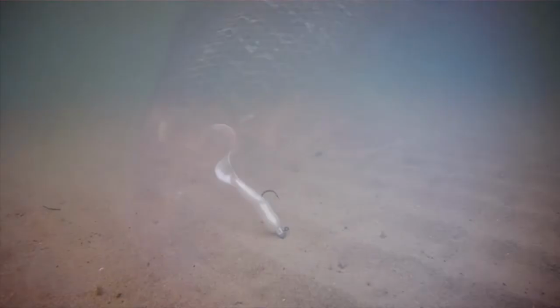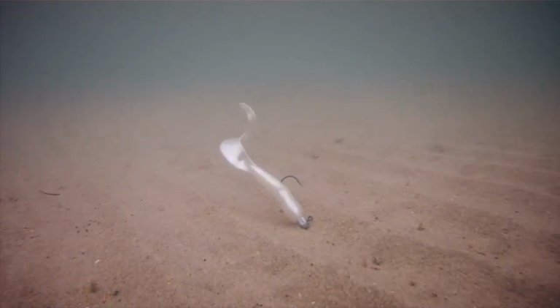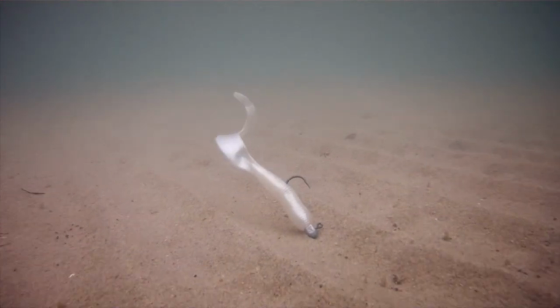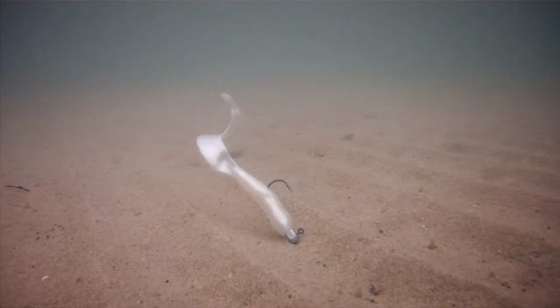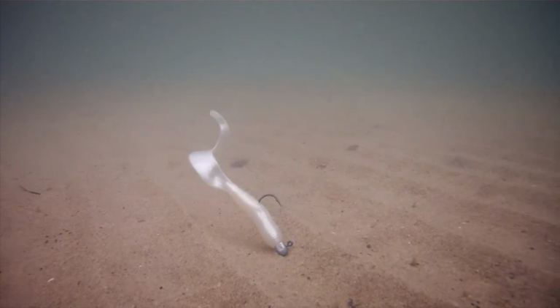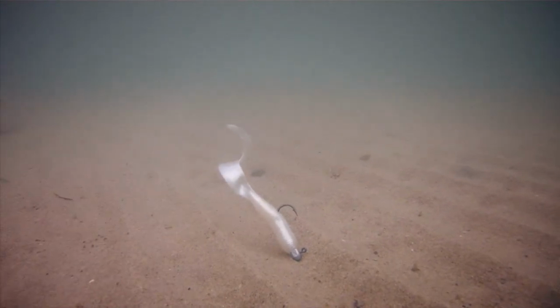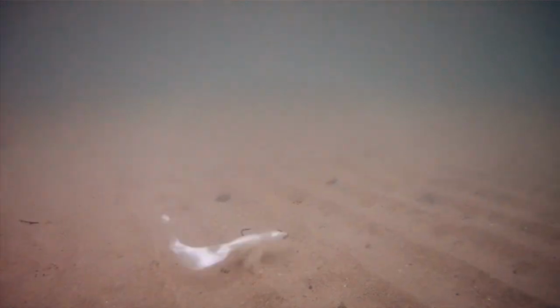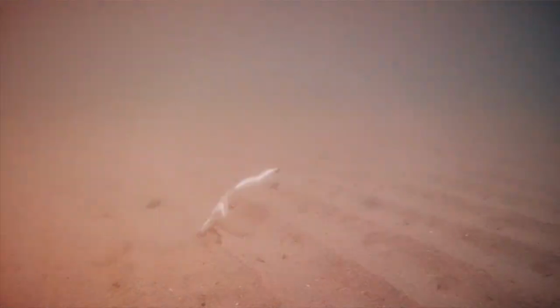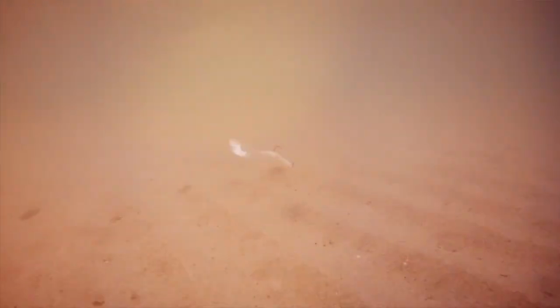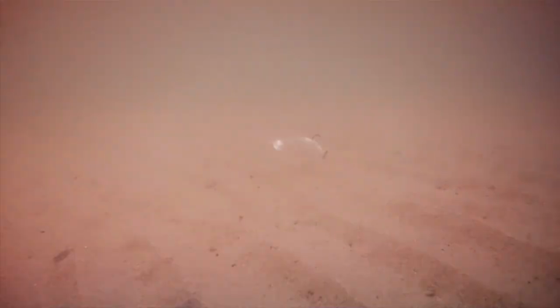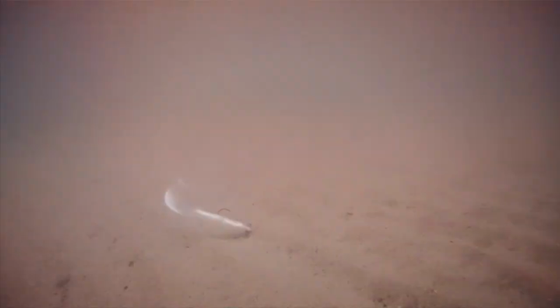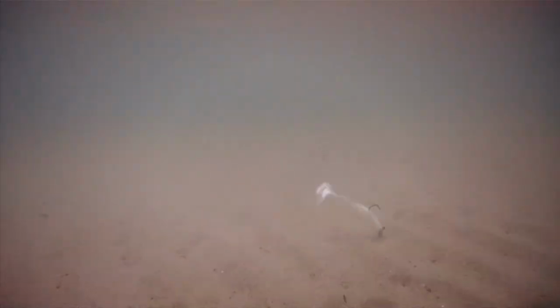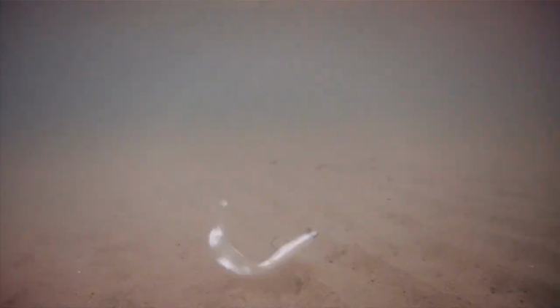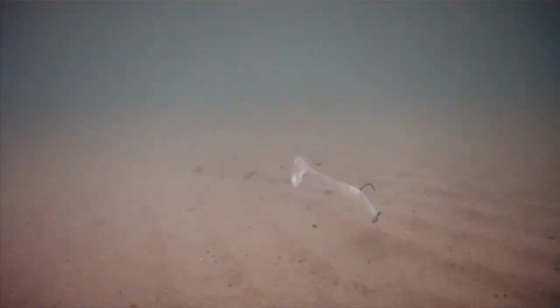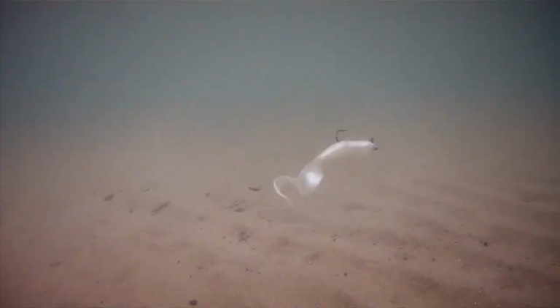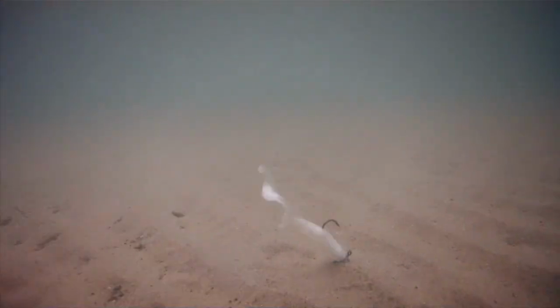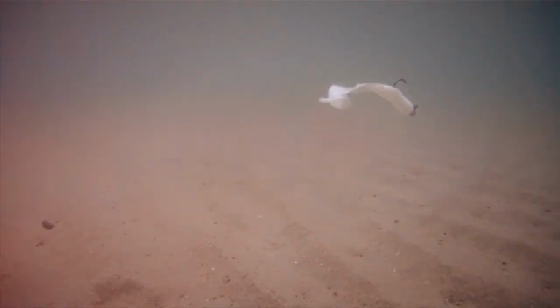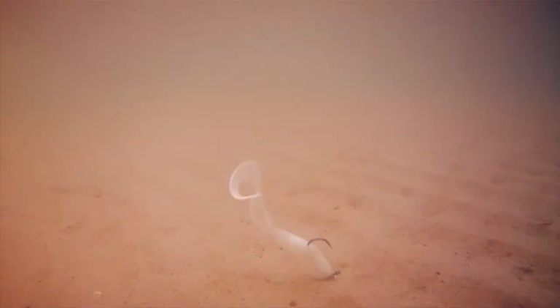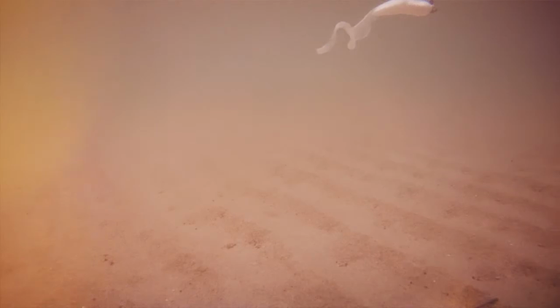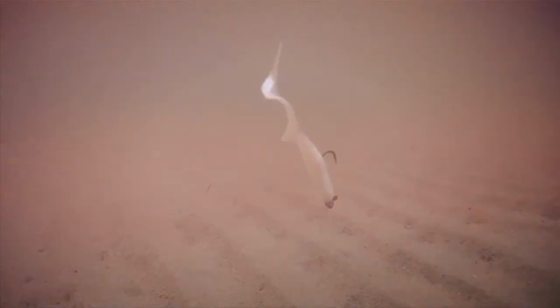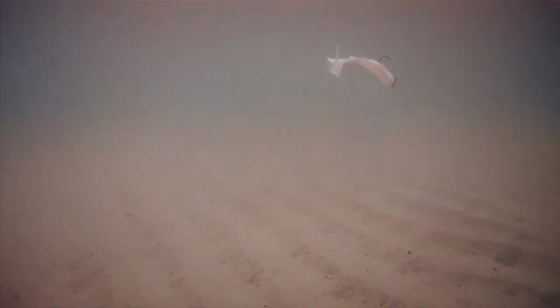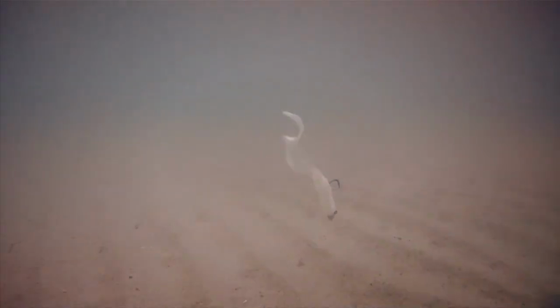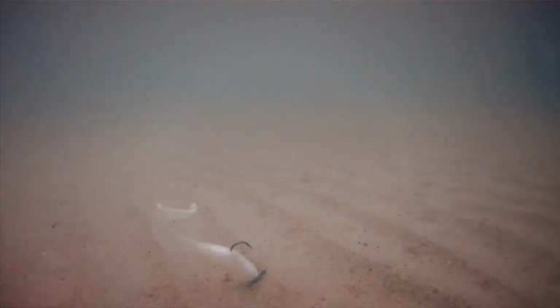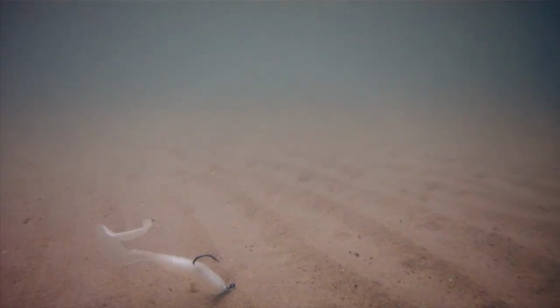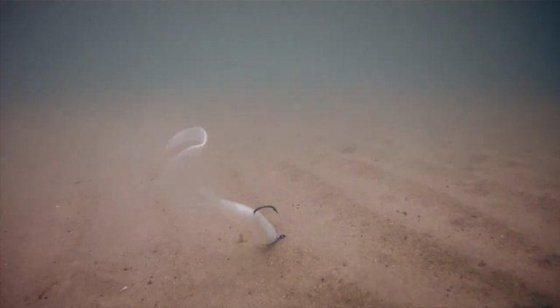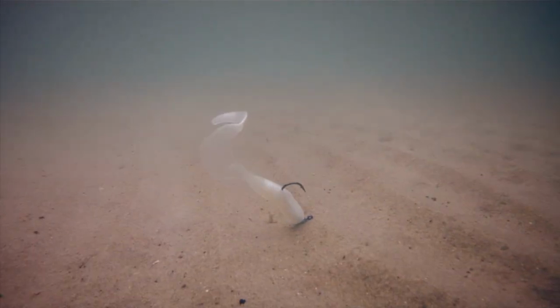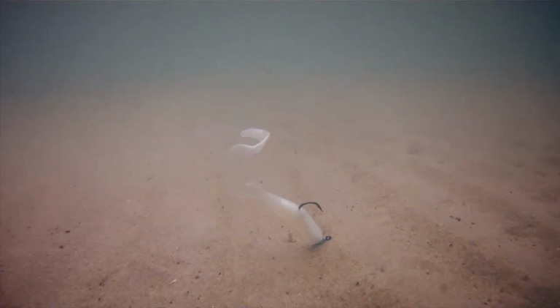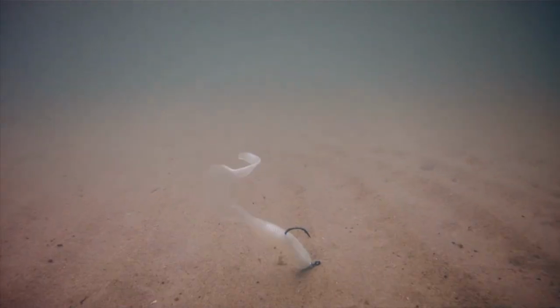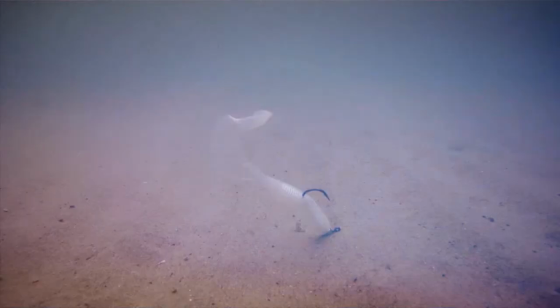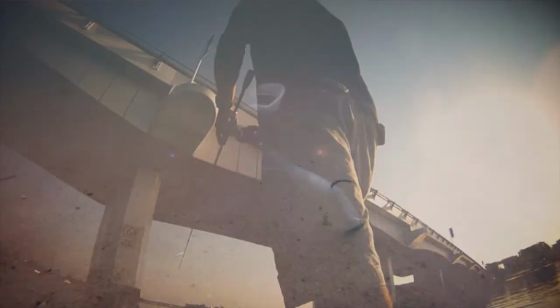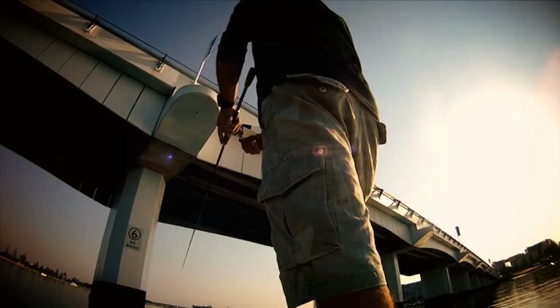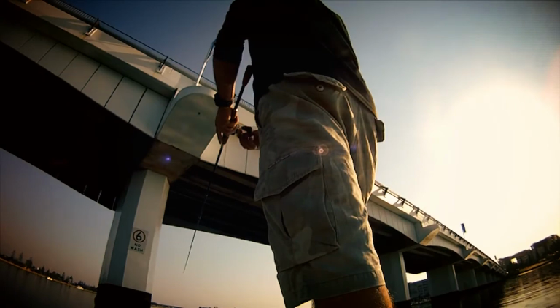Many plastics lay dead and motionless on the bottom when they rest. Z-man's elastic material is buoyant, meaning that when it rests on the bottom, your Z-man is still fishing for you with its tail up action, attracting fish and triggering strikes.